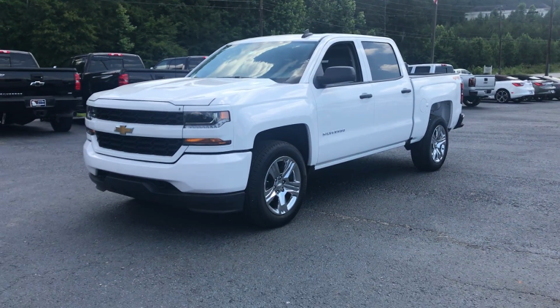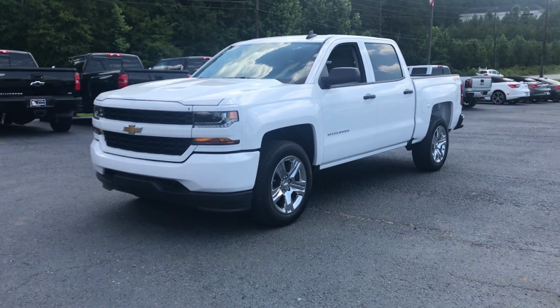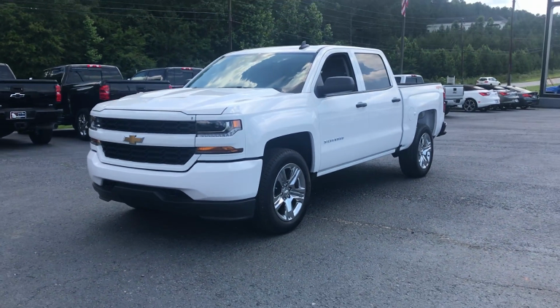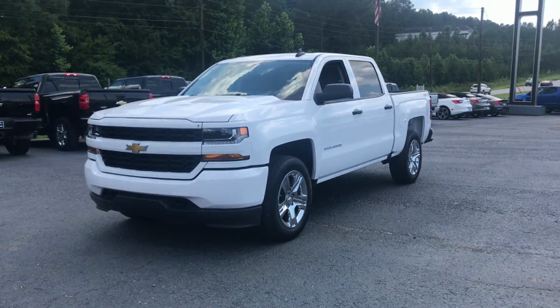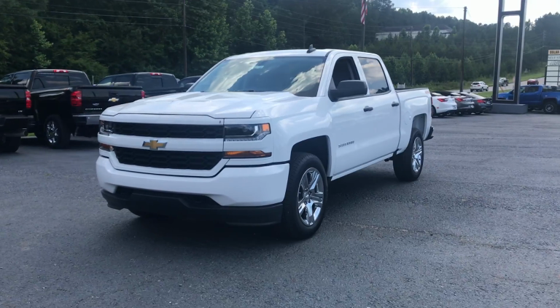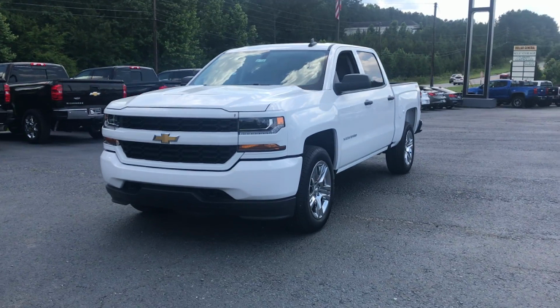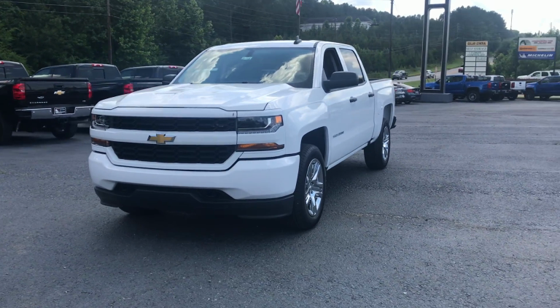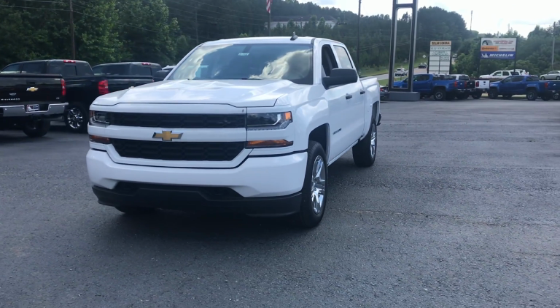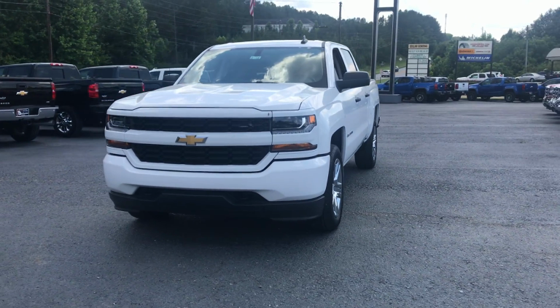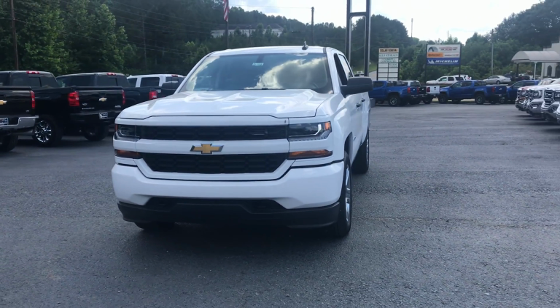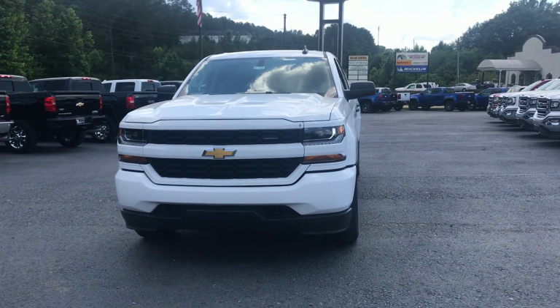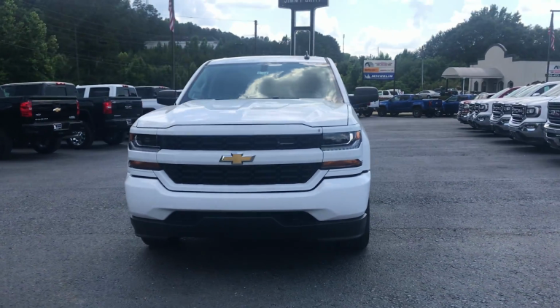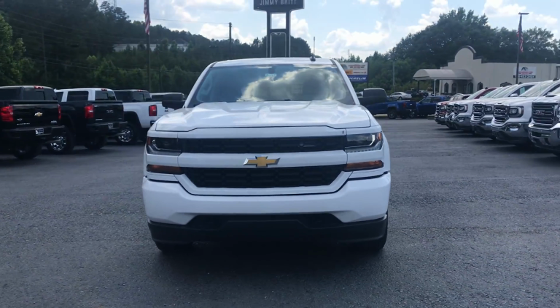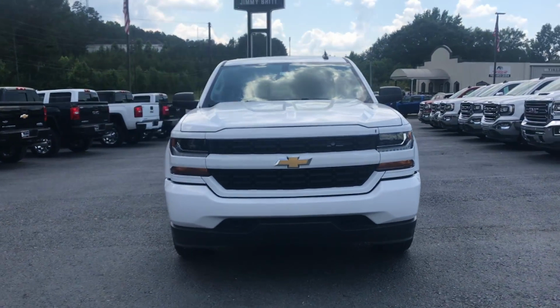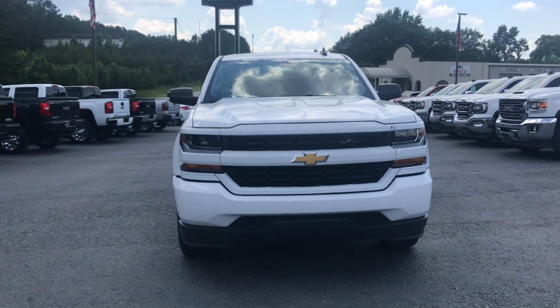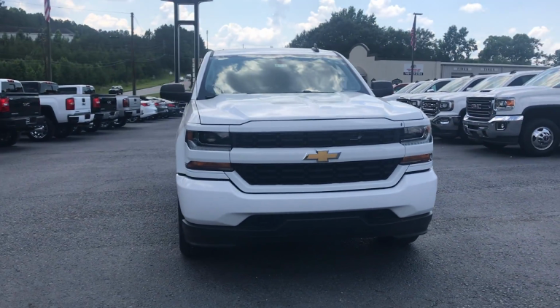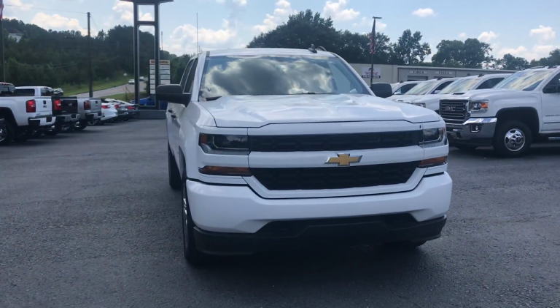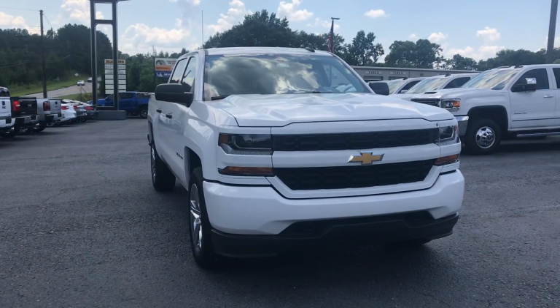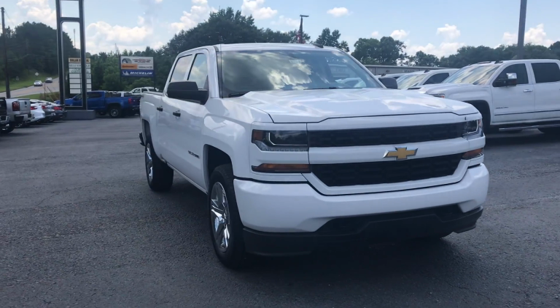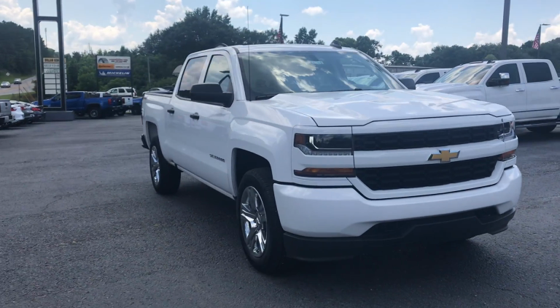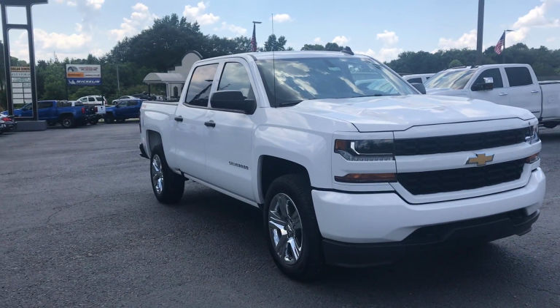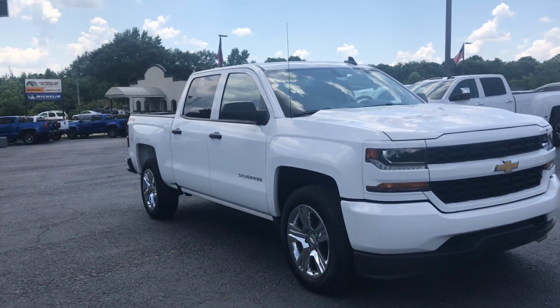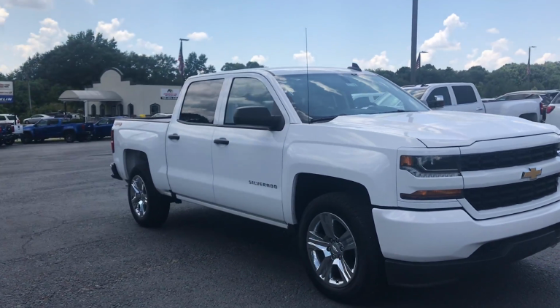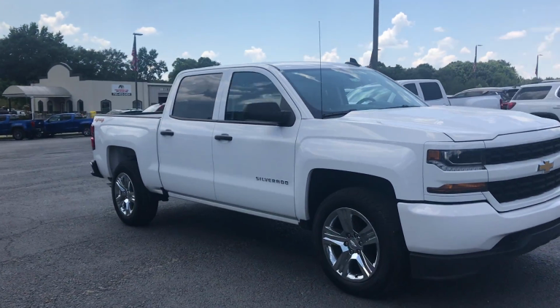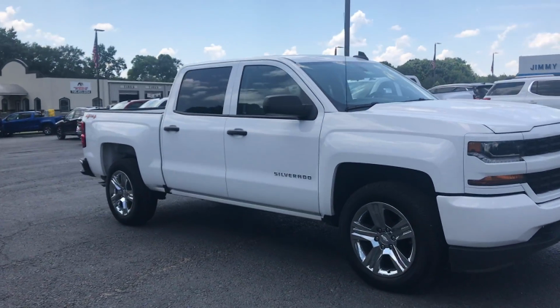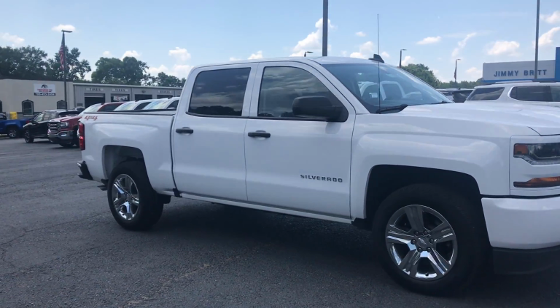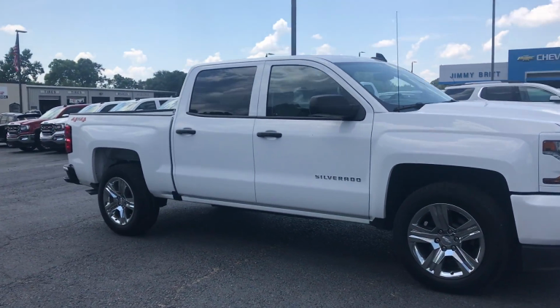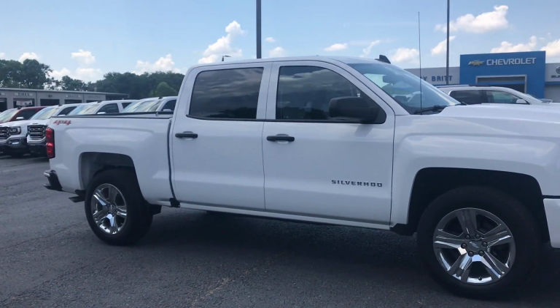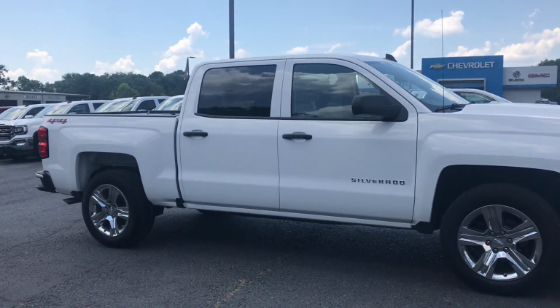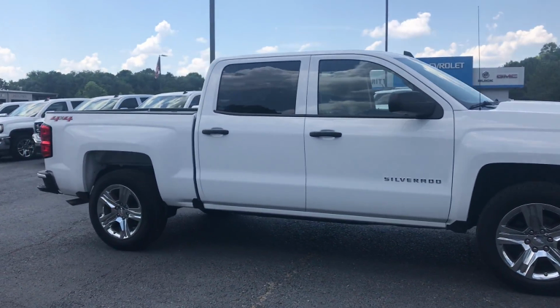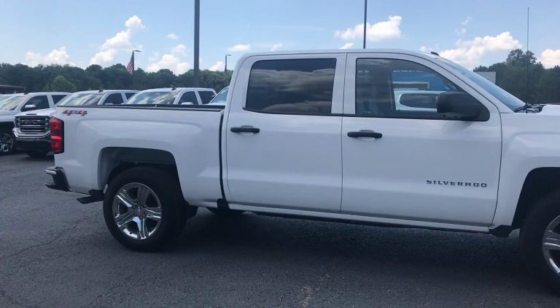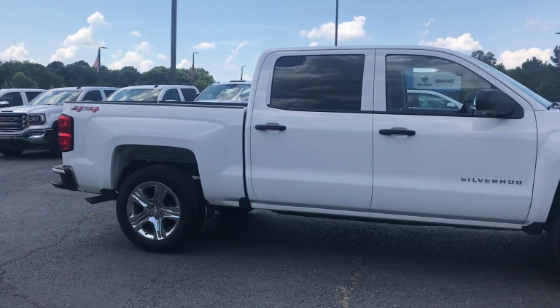Here is a 2018 Silverado — this is what they call the Custom. It's got the color matching bumper, black tow hooks, 20-inch rims, crew cab. It is 4x4, short box.